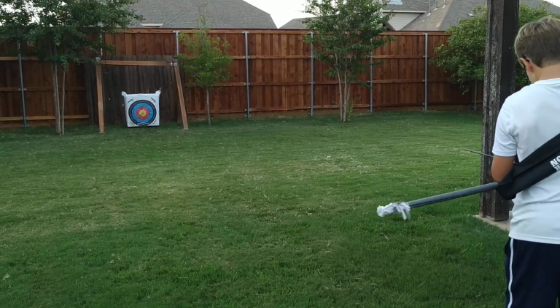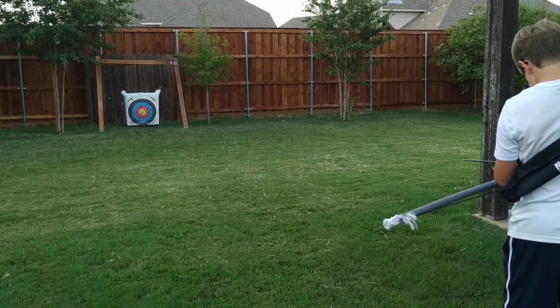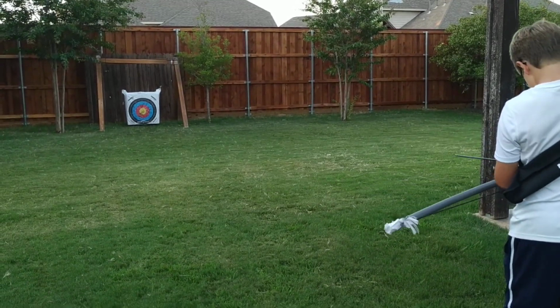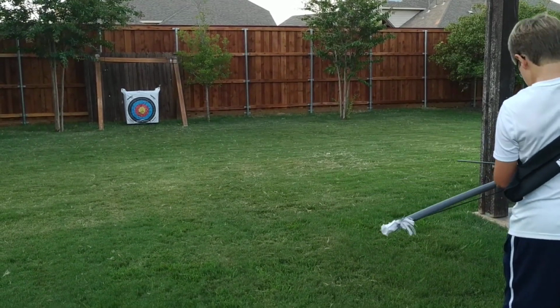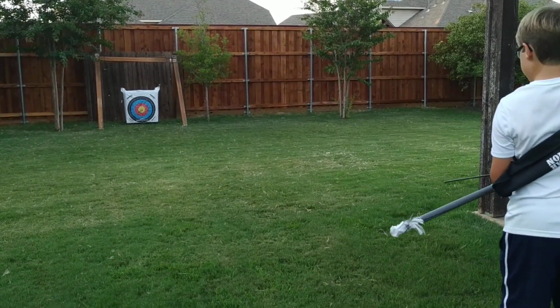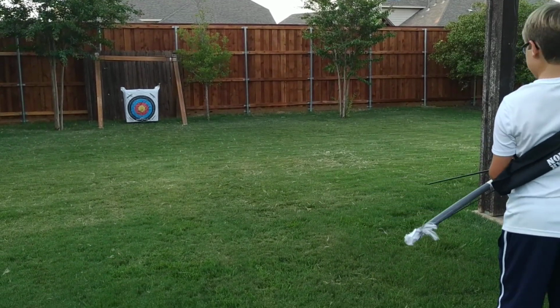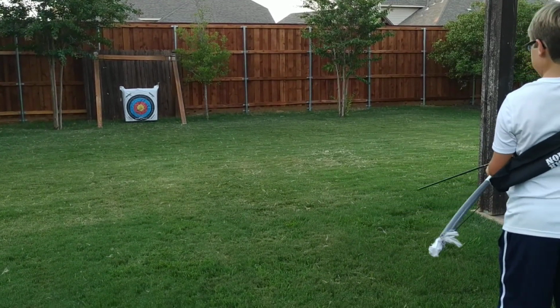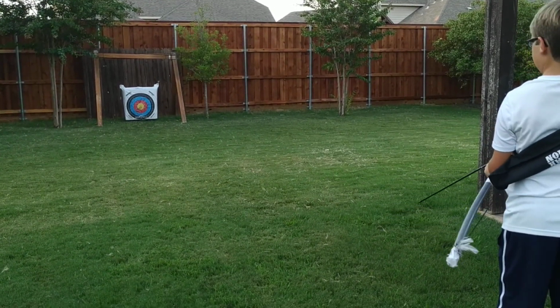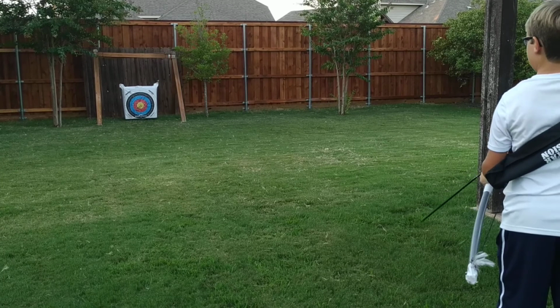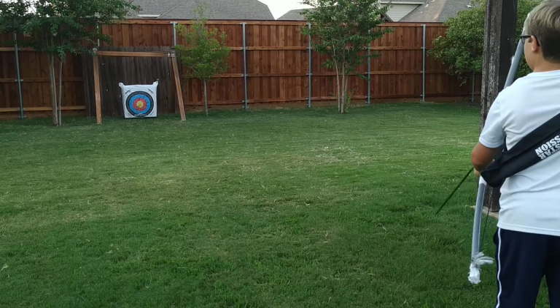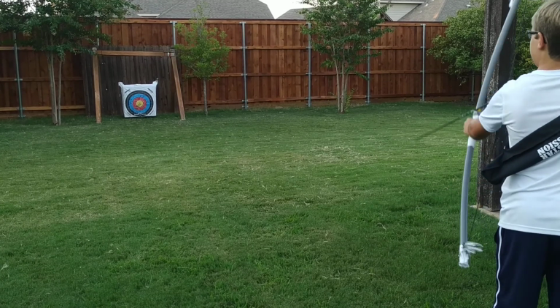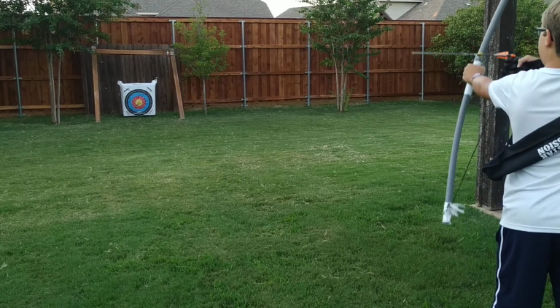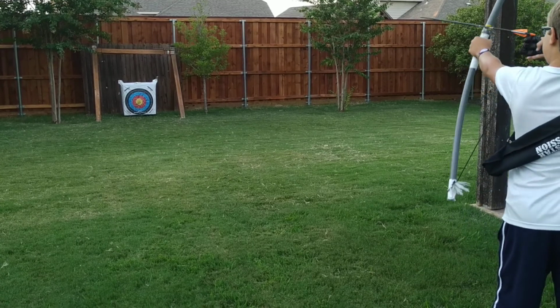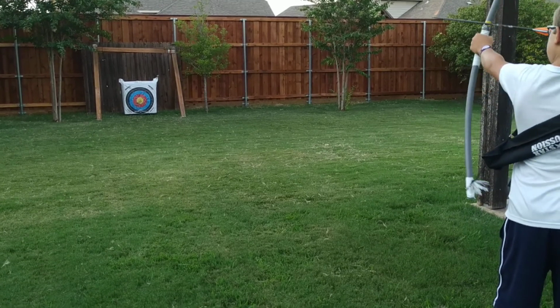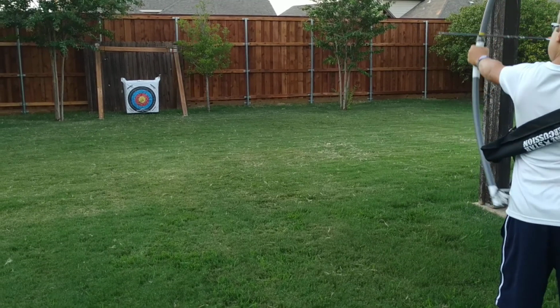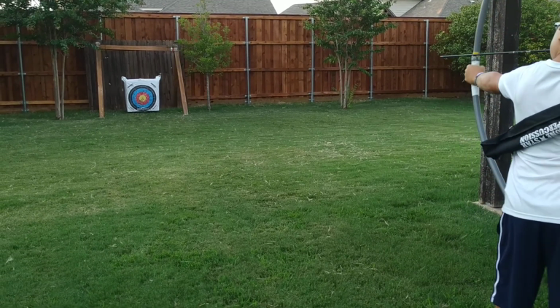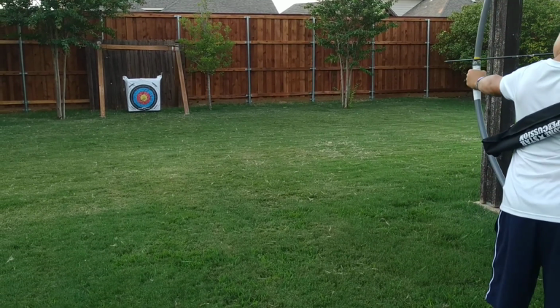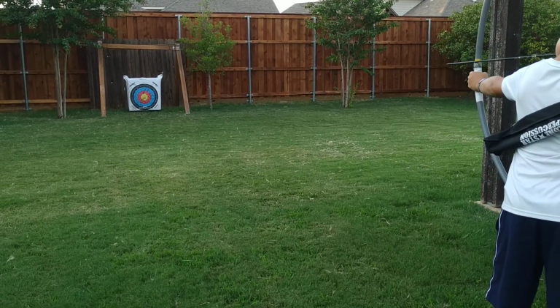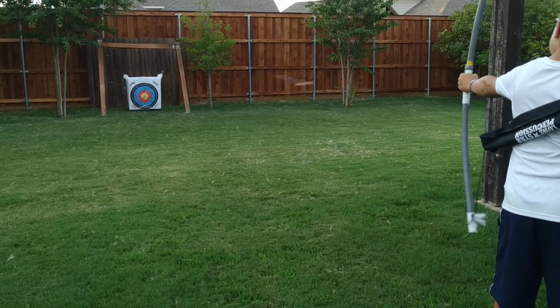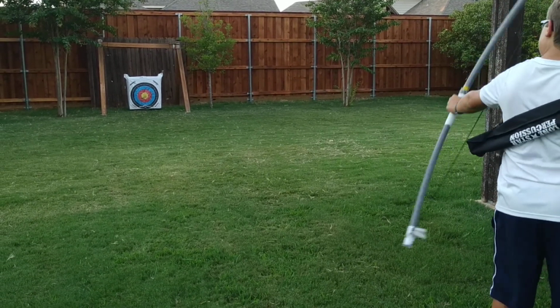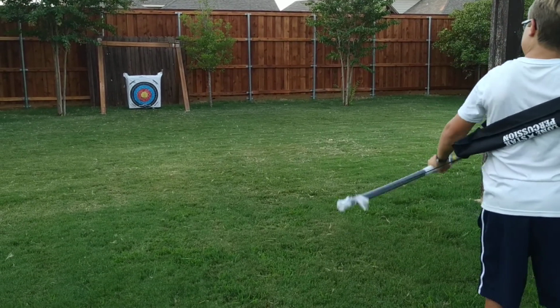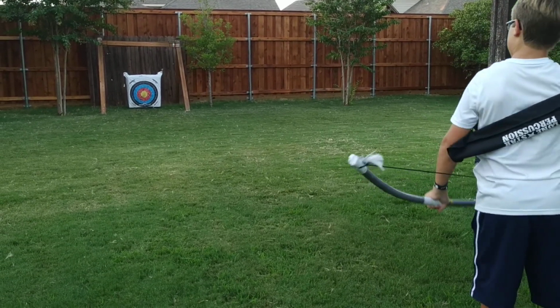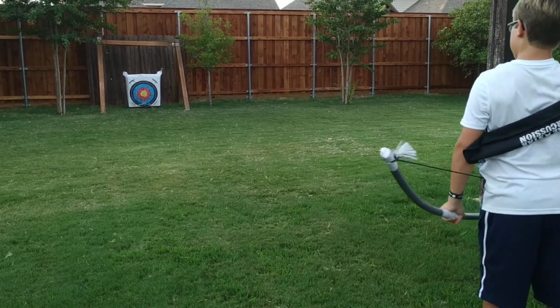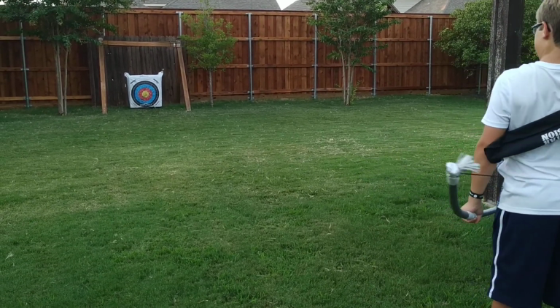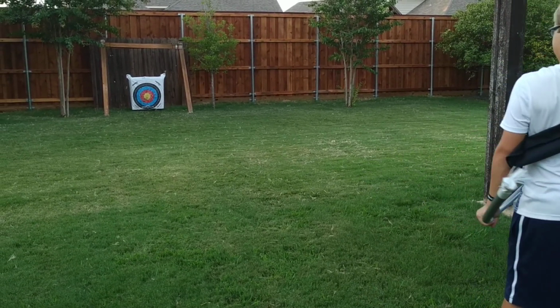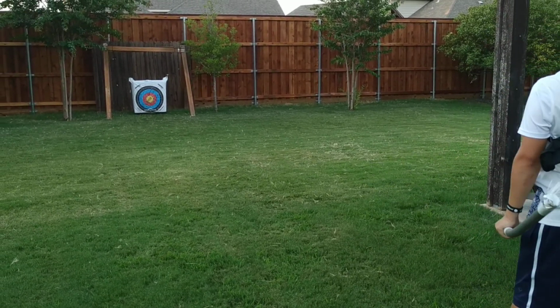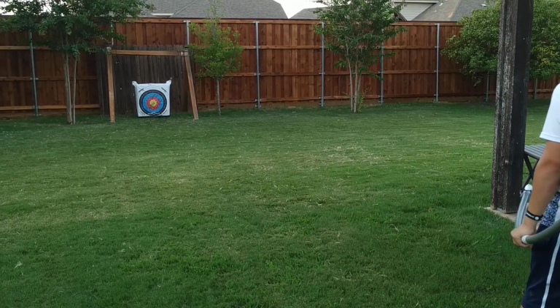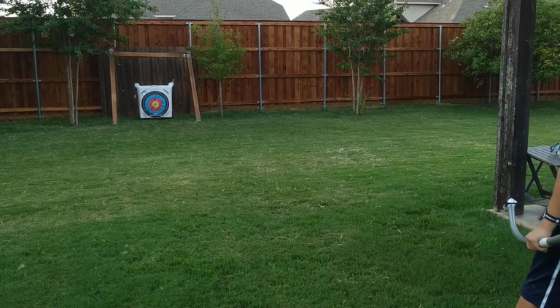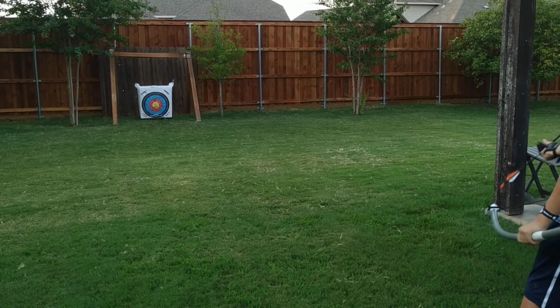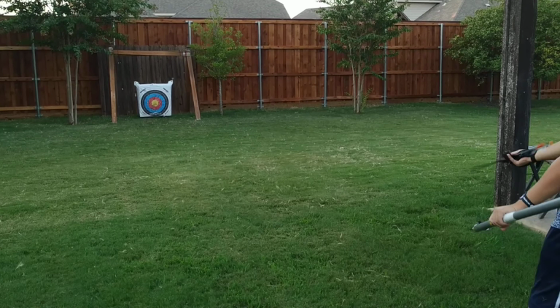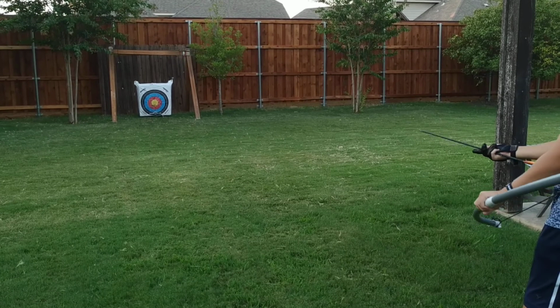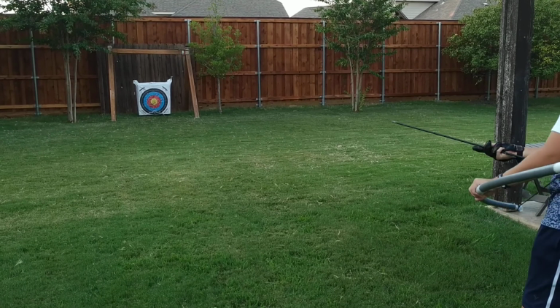Yeah, this is not the best we've been on. My cameraman definitely did too bad for me.